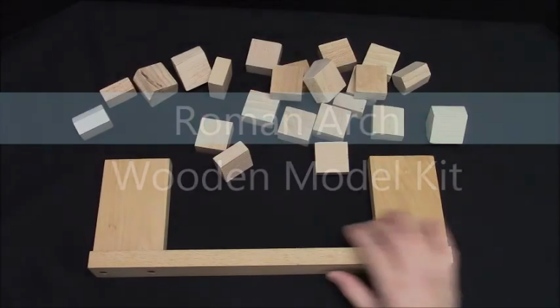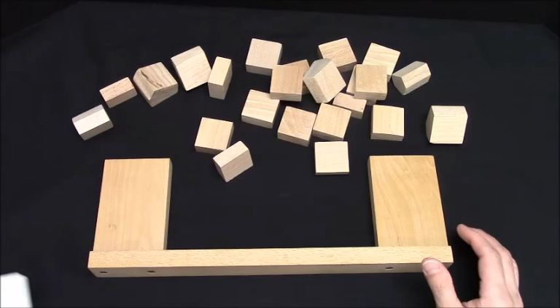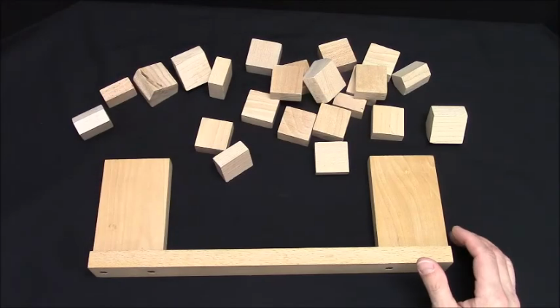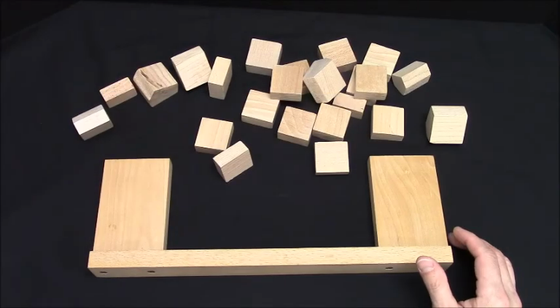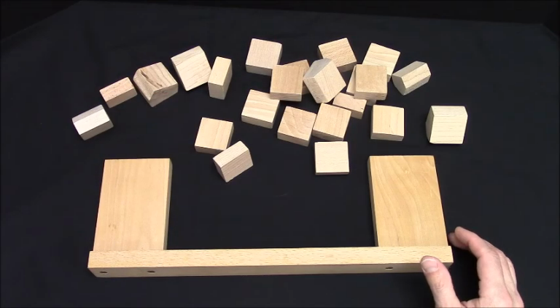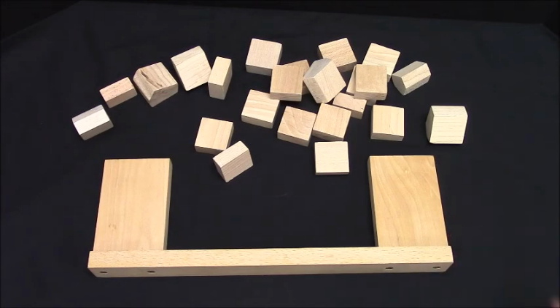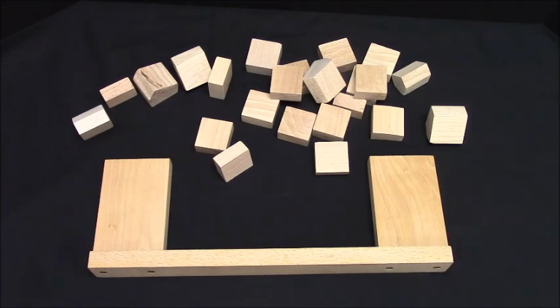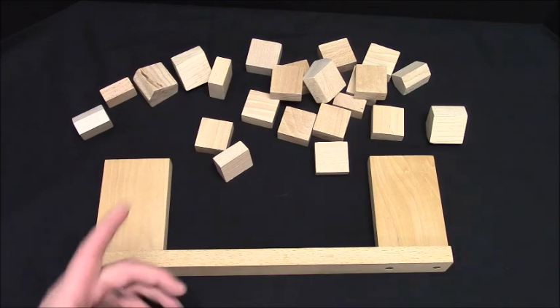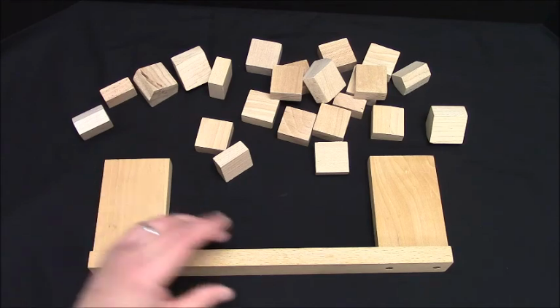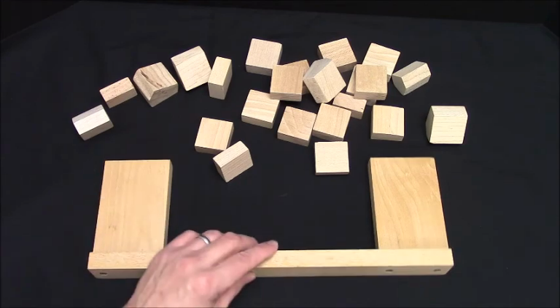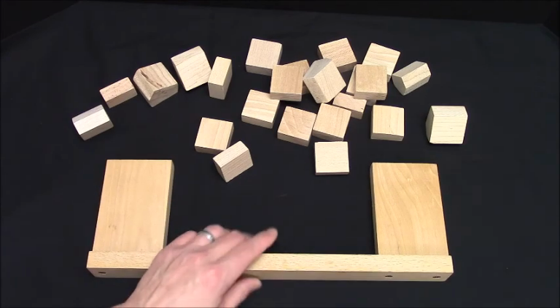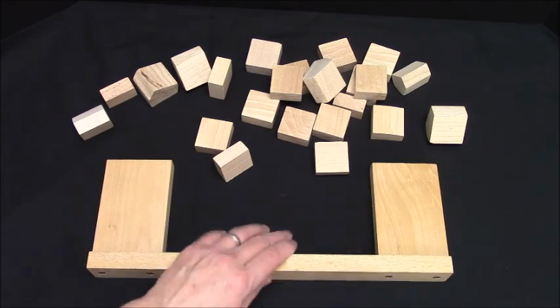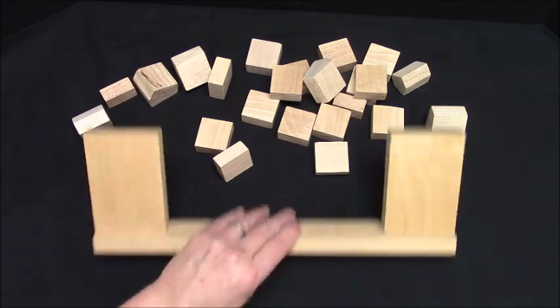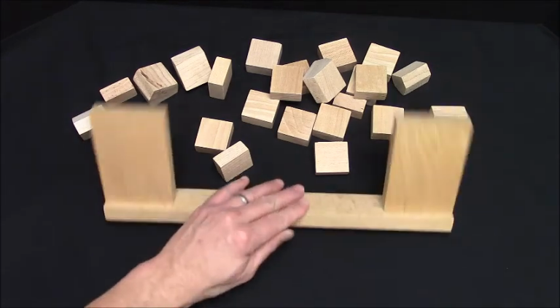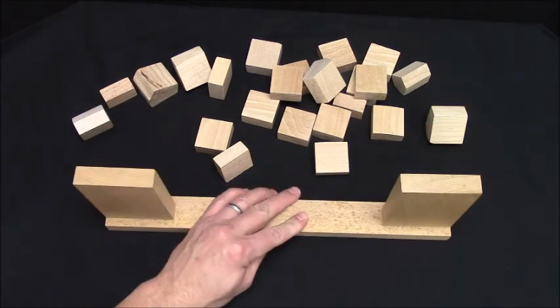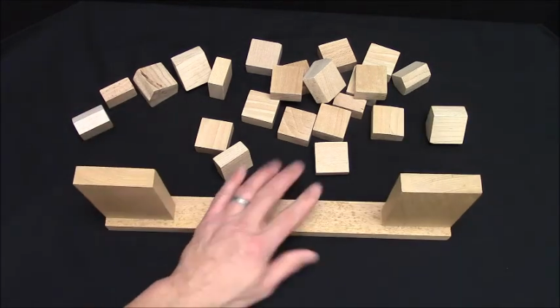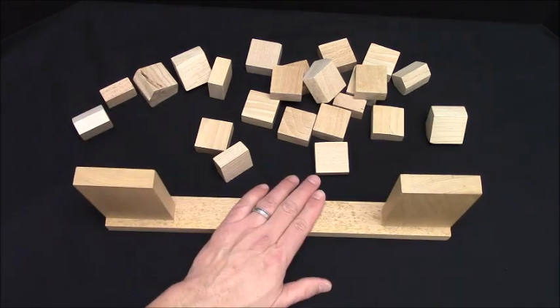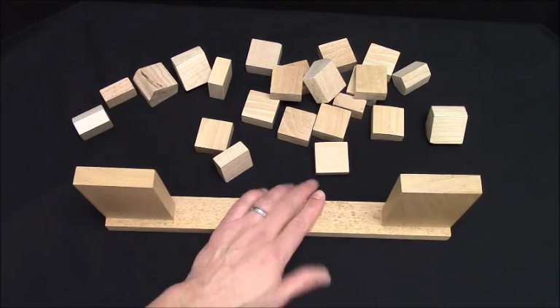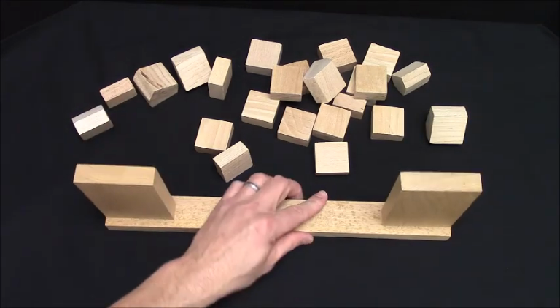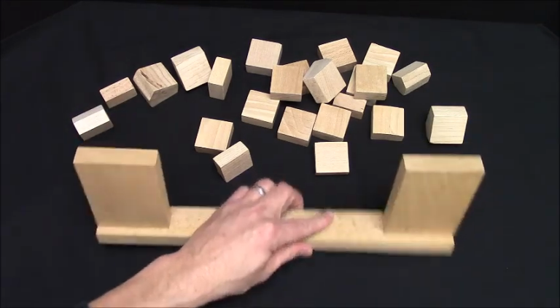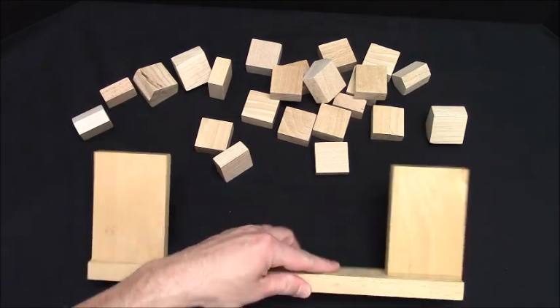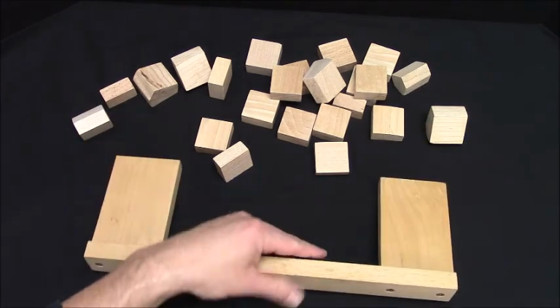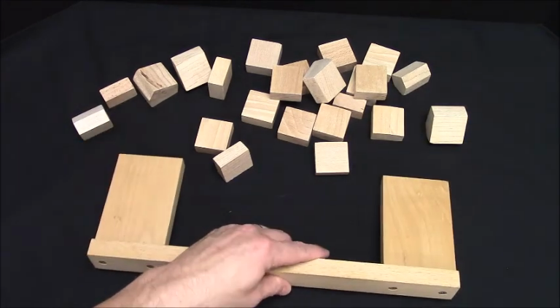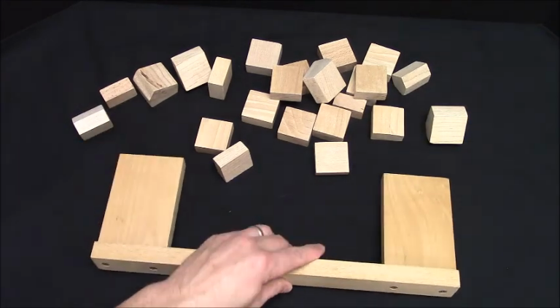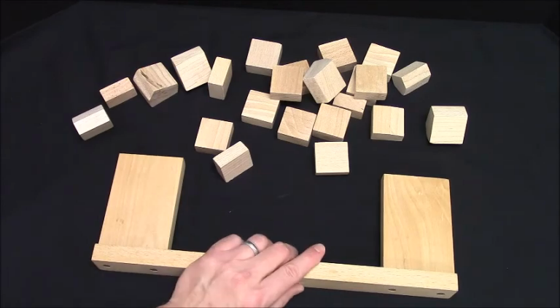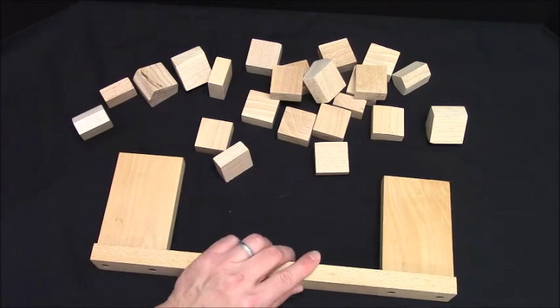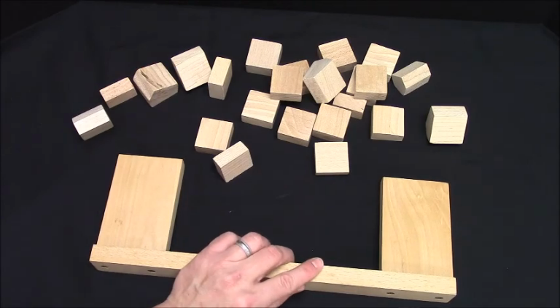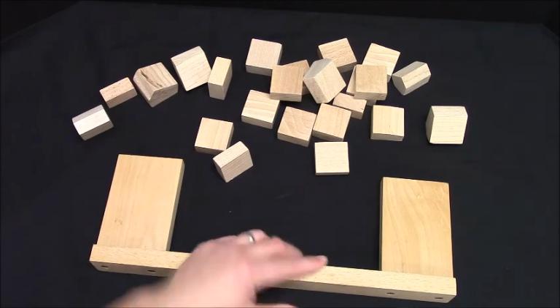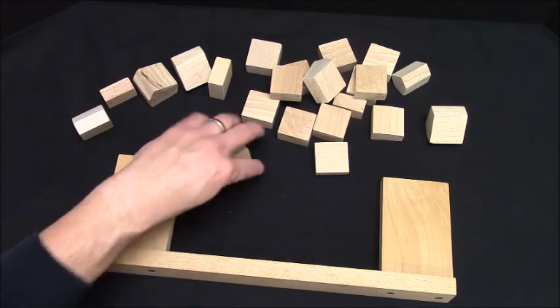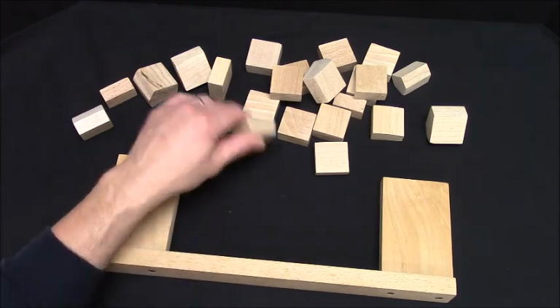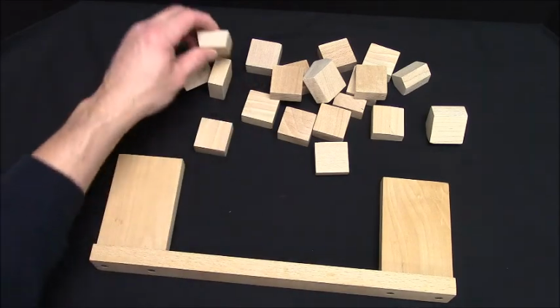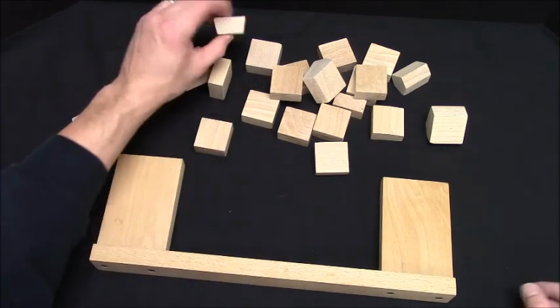This is the Roman arch kit. We're going to build it — it's going to stand like this, but it's easier to build like this. So we want all of our pieces on their end.